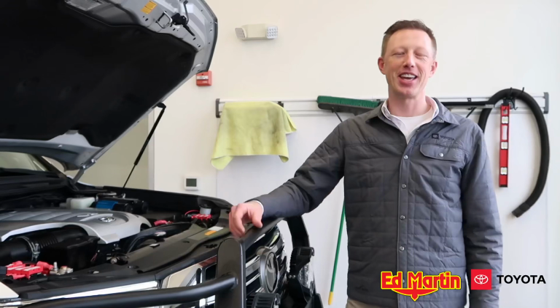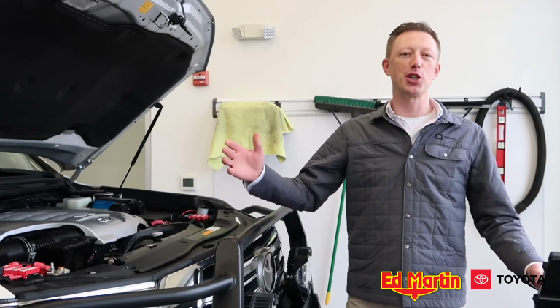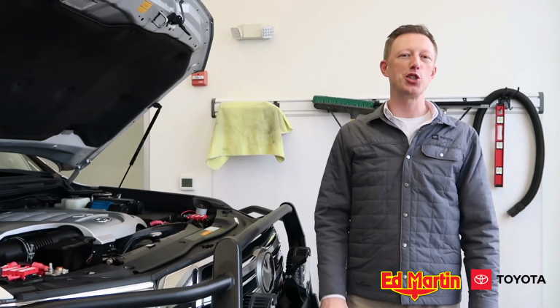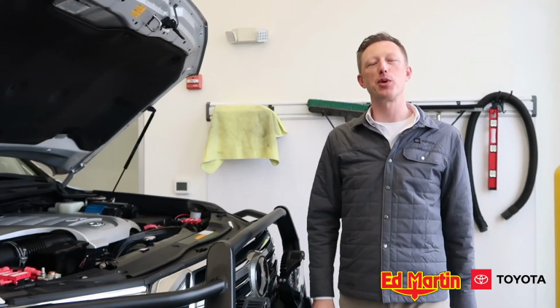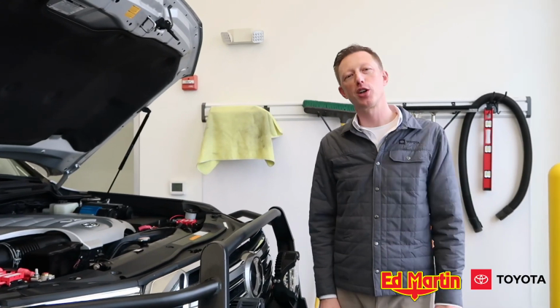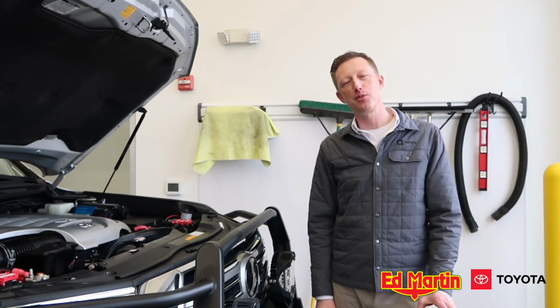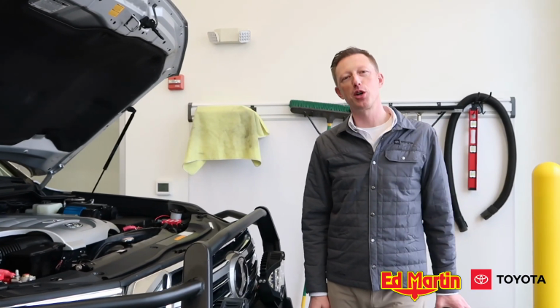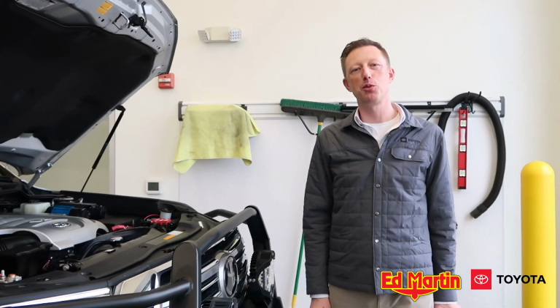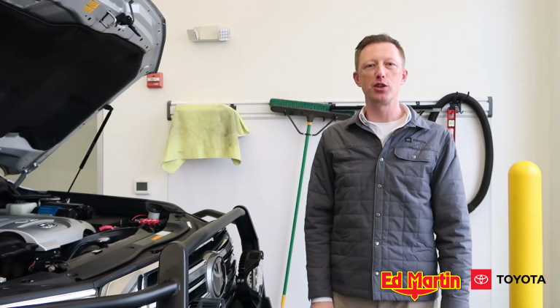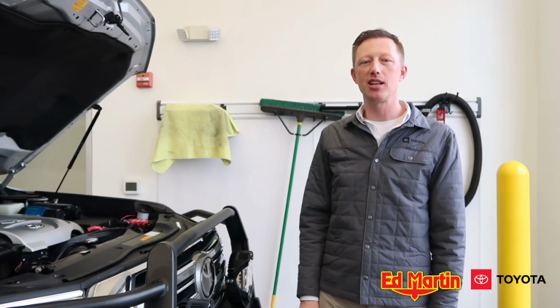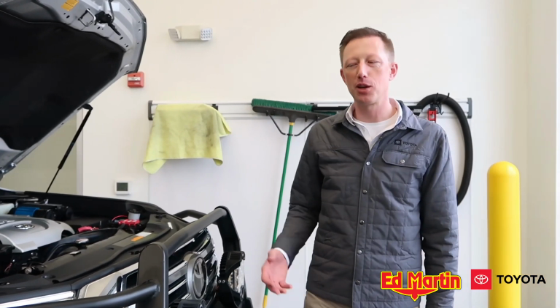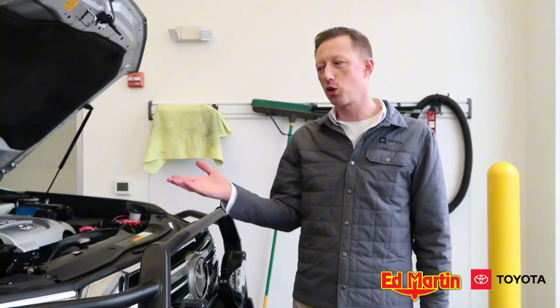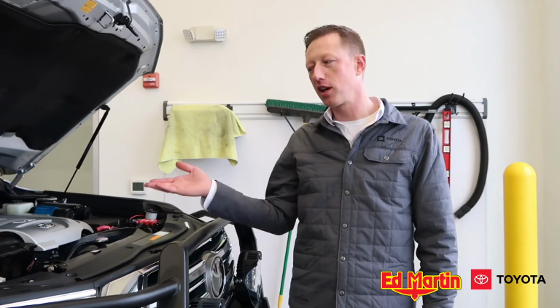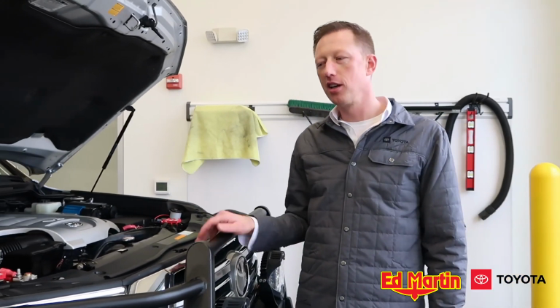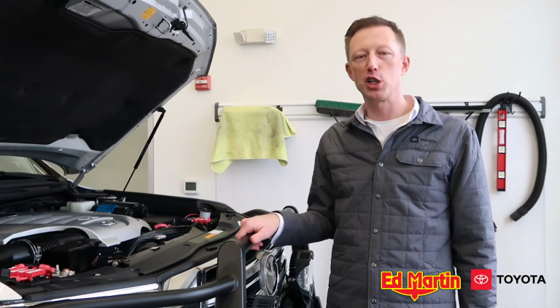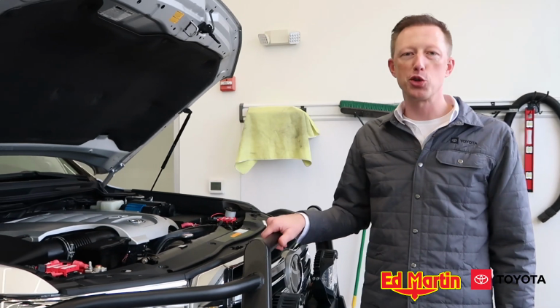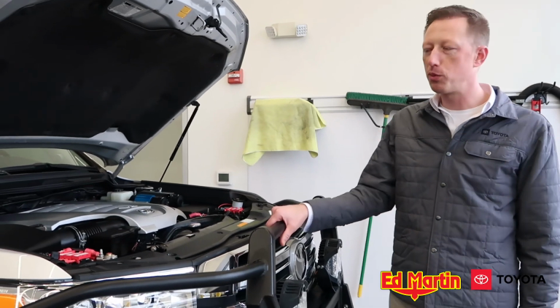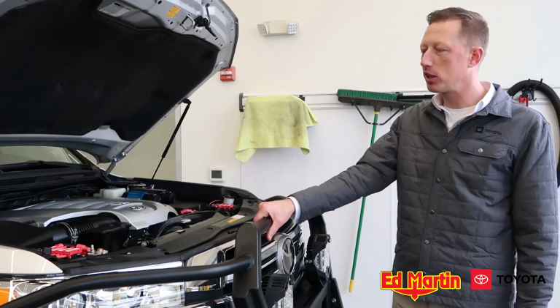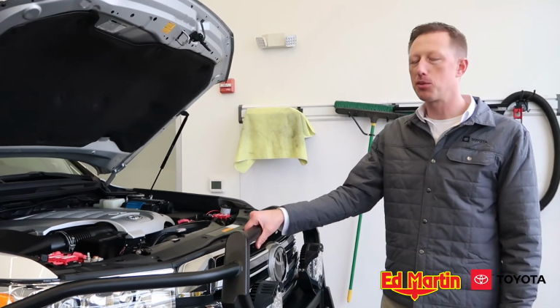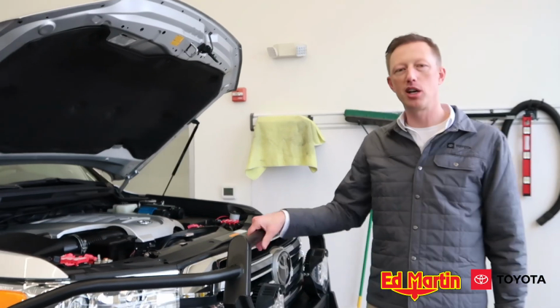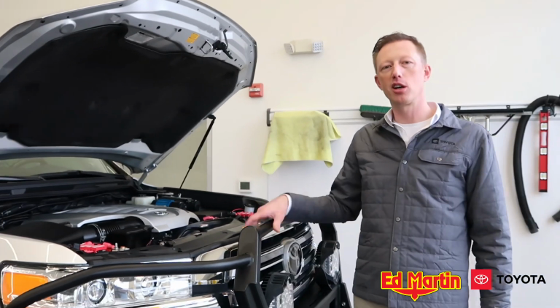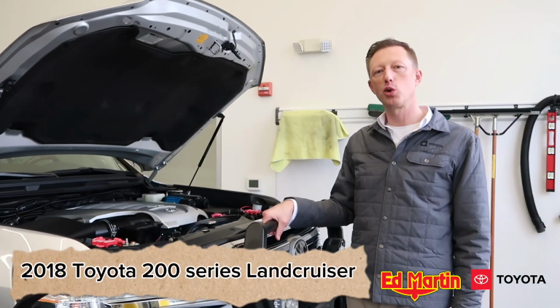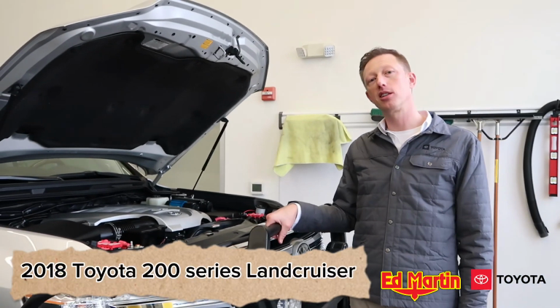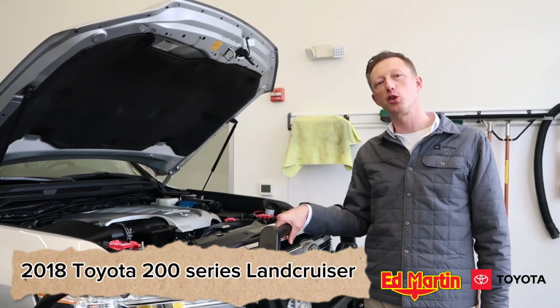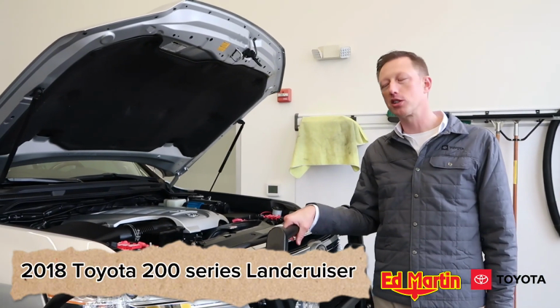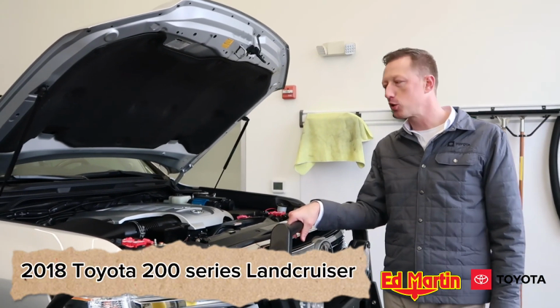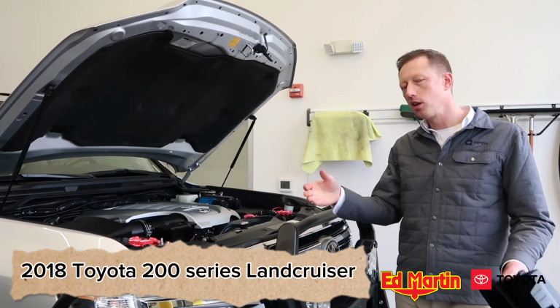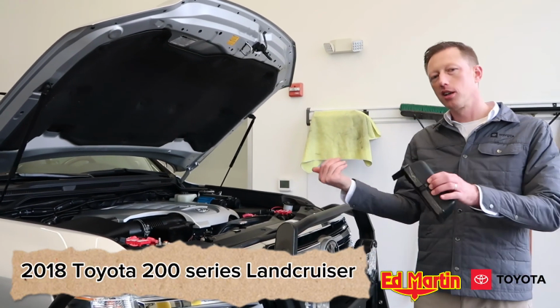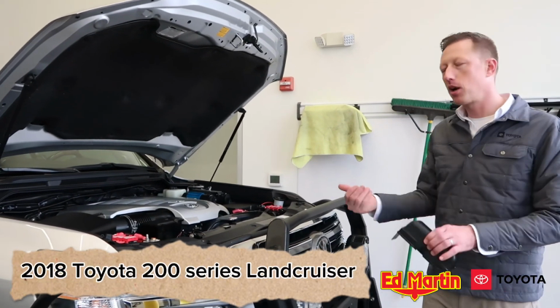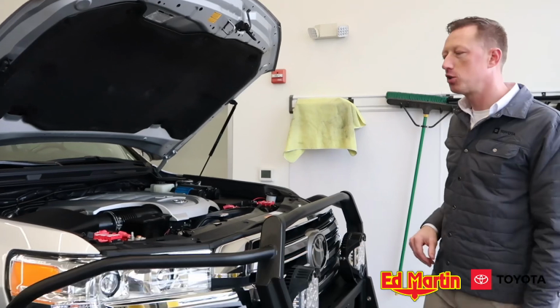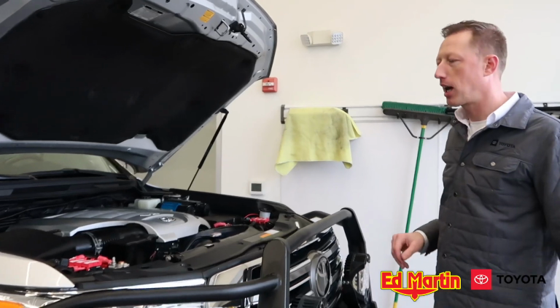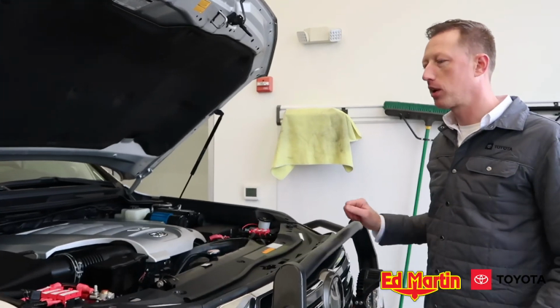Hey guys, Eric Sargent, General Manager at Ed Martin Toyota, Noblesville, Indiana. Today we're going to show off a very special dual battery setup that we've done here on a 2018 200 Series Land Cruiser. Come on in and check it out with me.